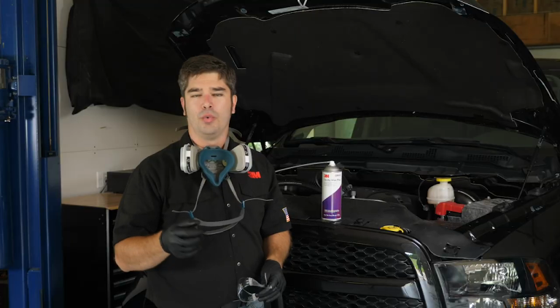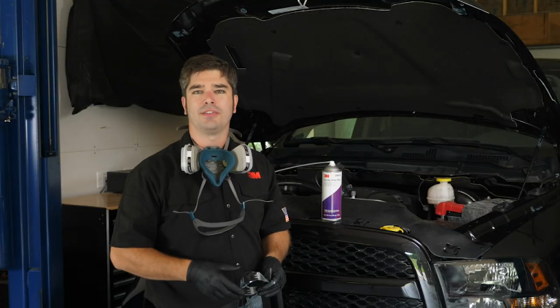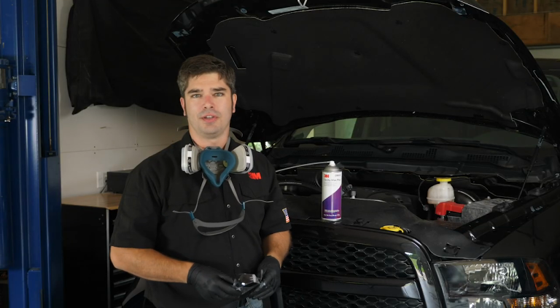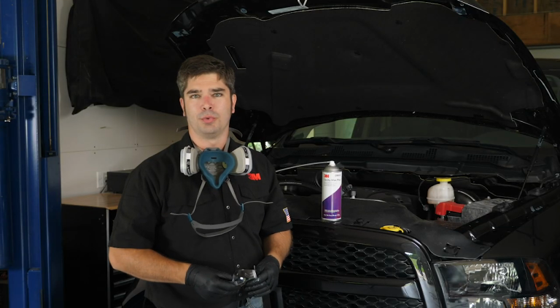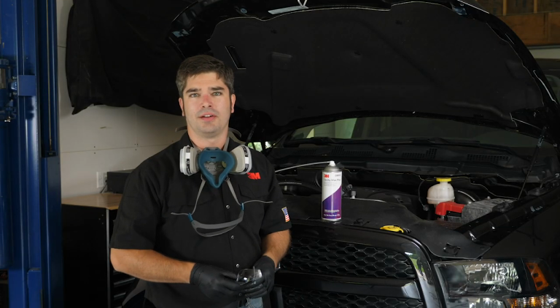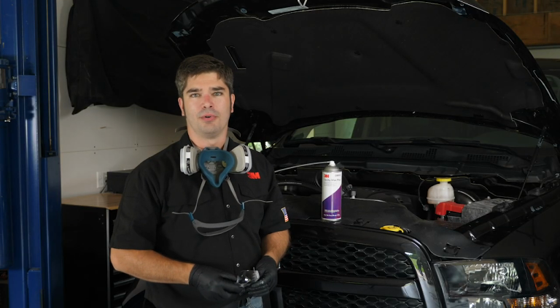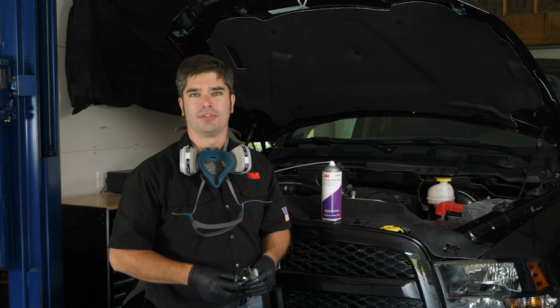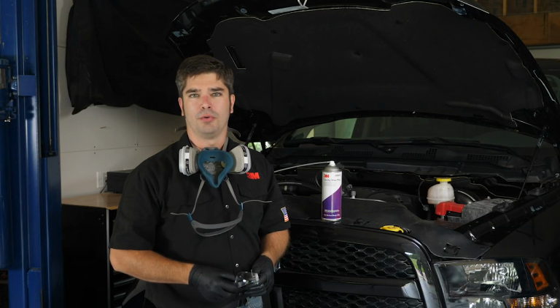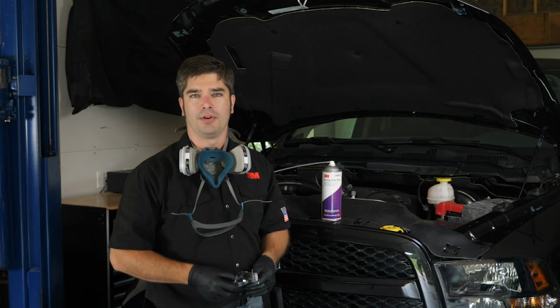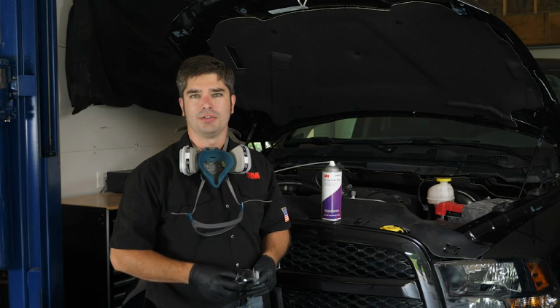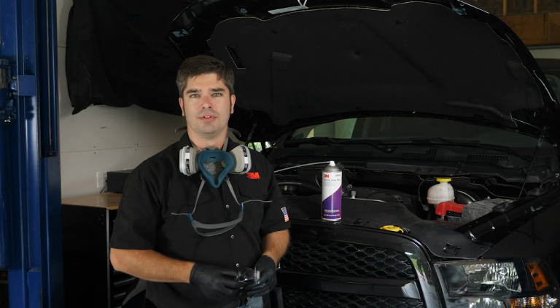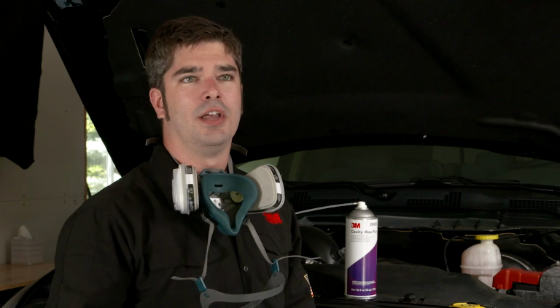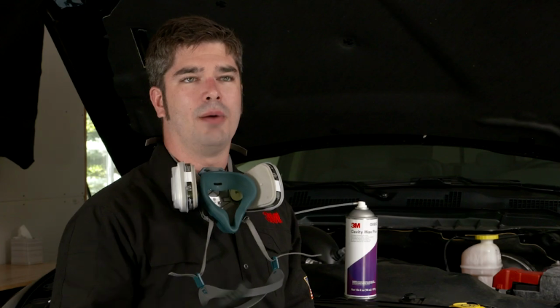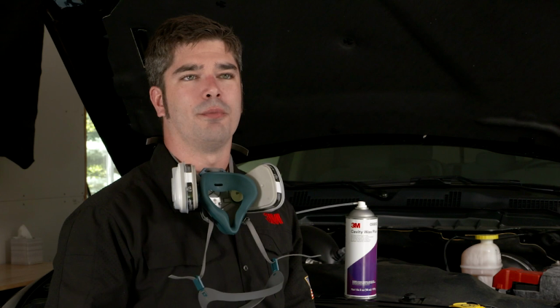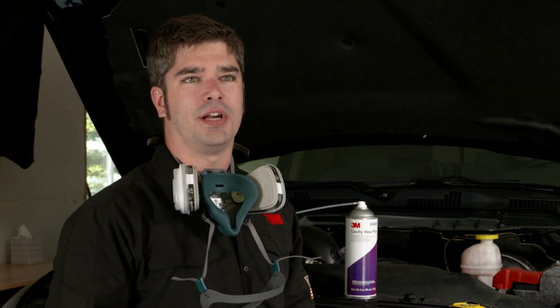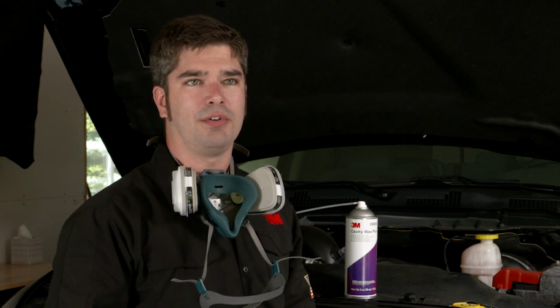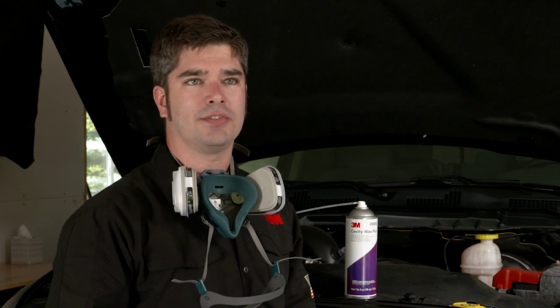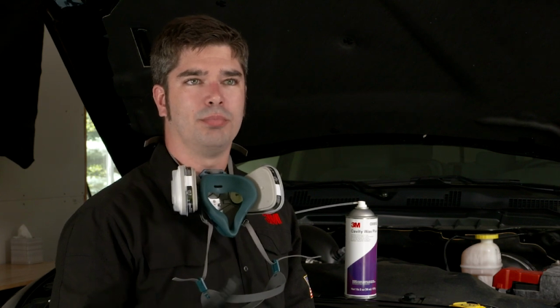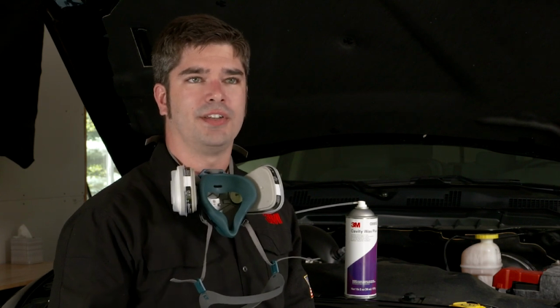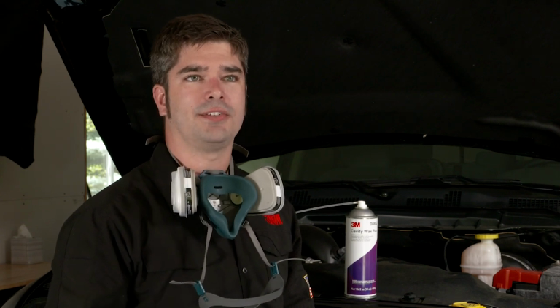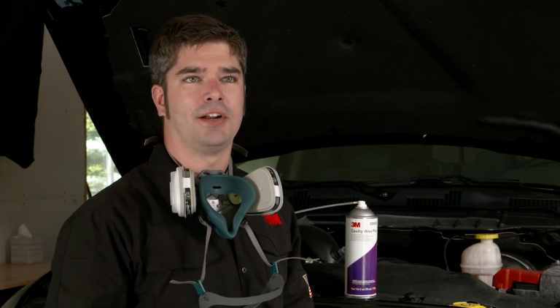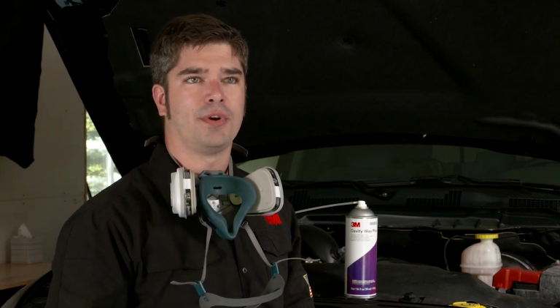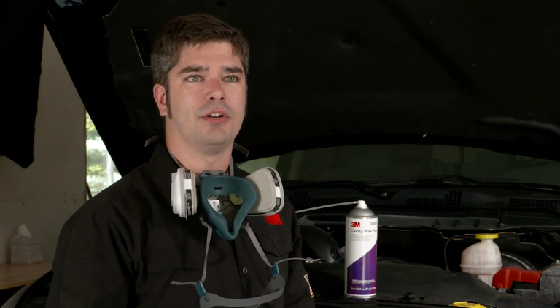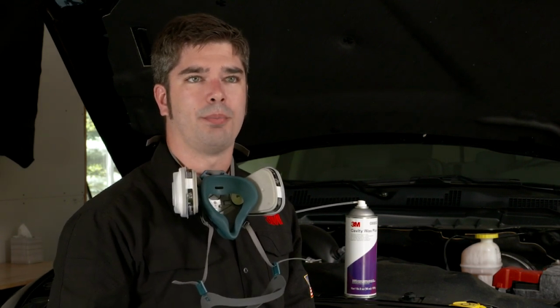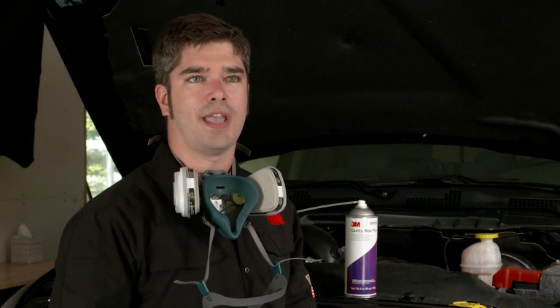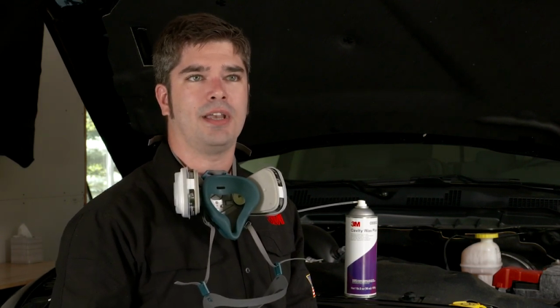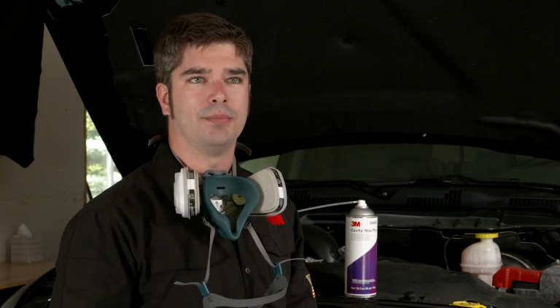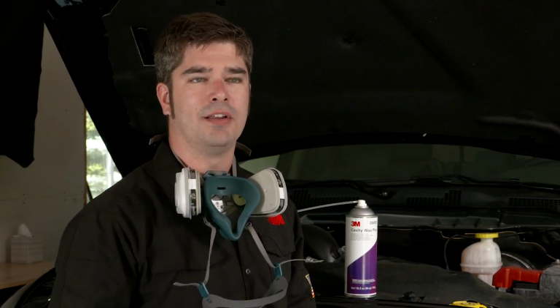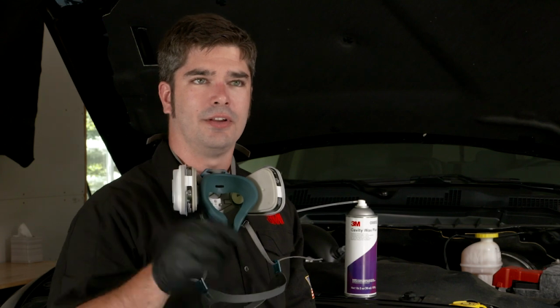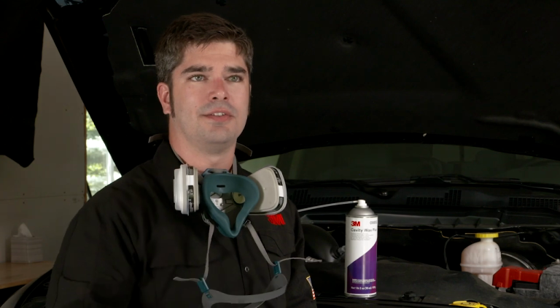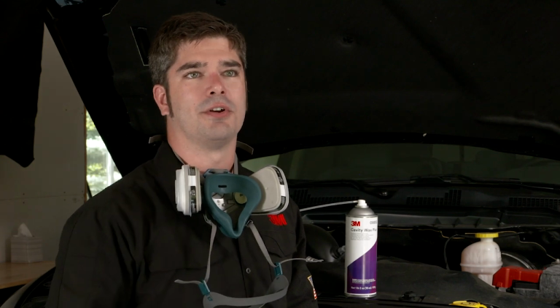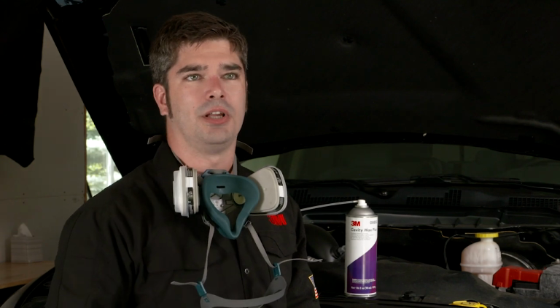With this, this vehicle should withstand a number of years on the road without any issues. If you want more information on cavity wax, please visit us on our 3M Collision Repair Academy on our website. The link is in the description below.